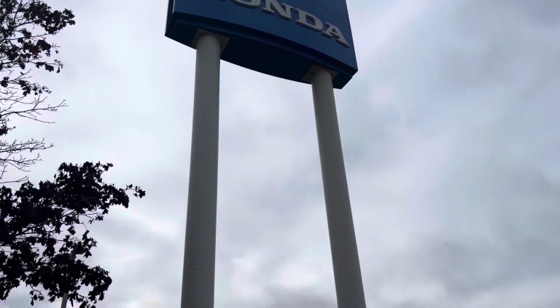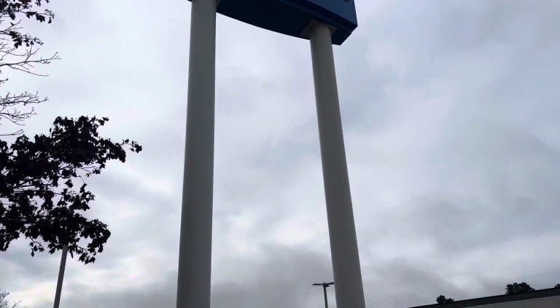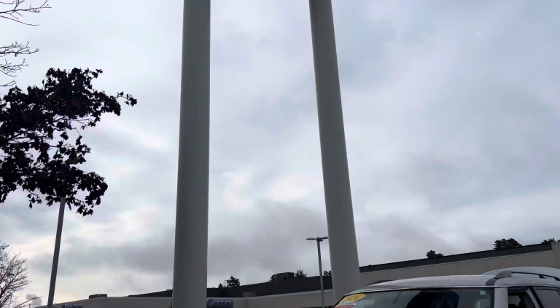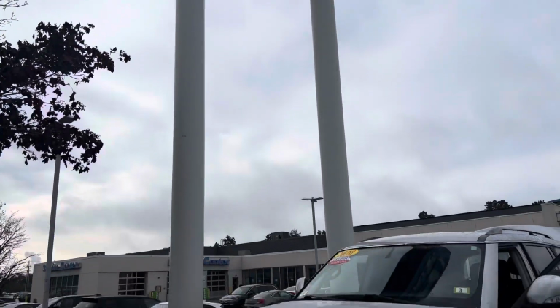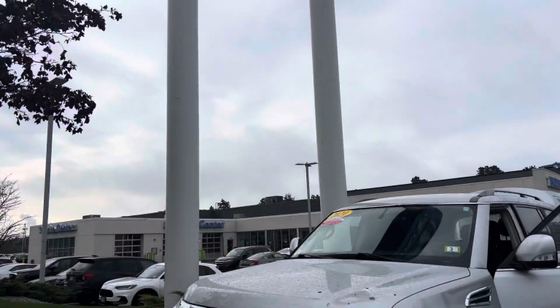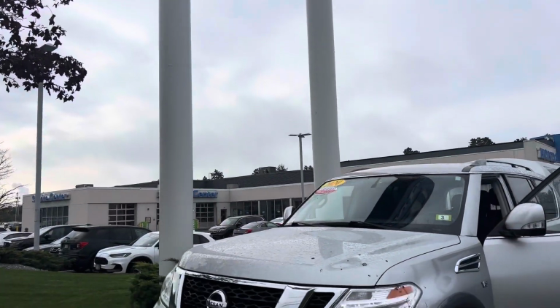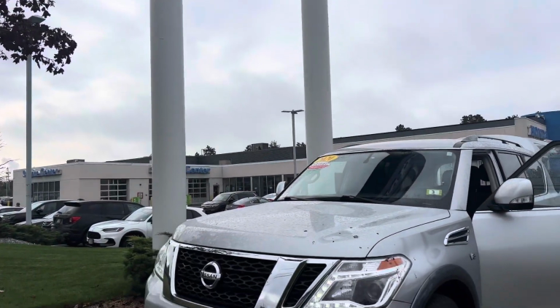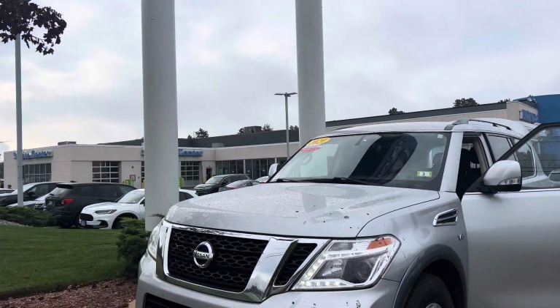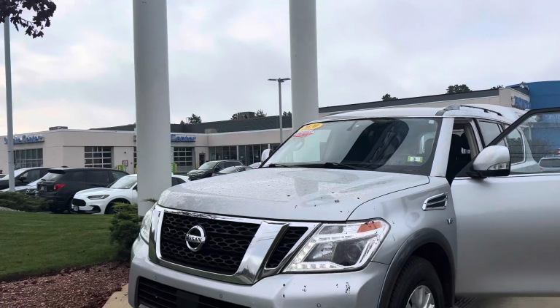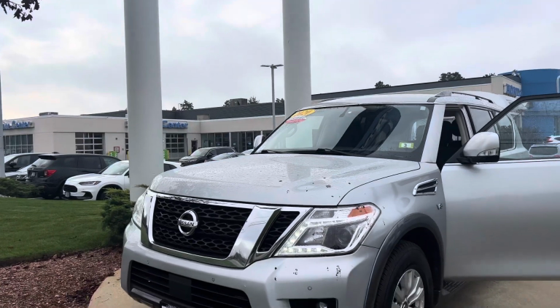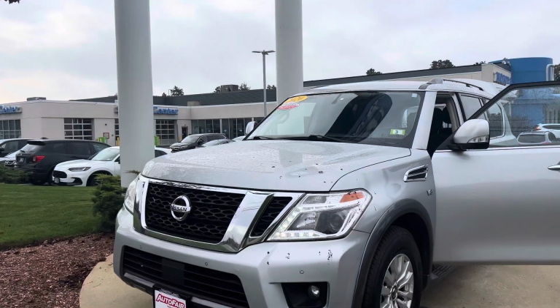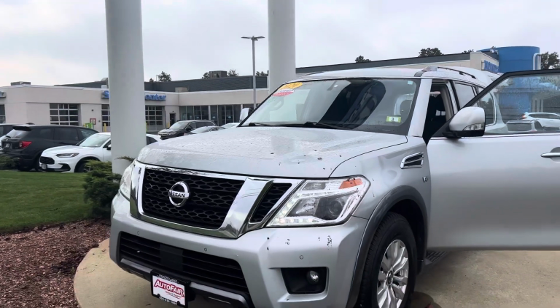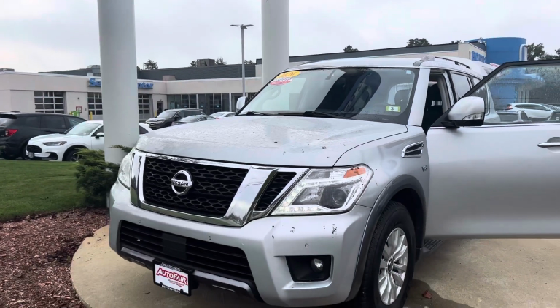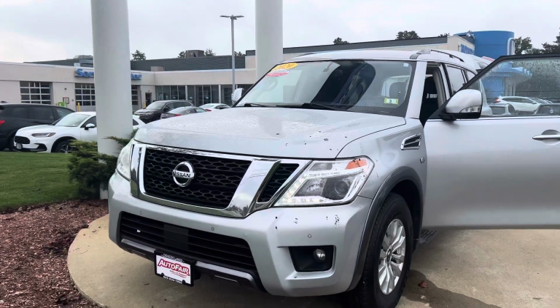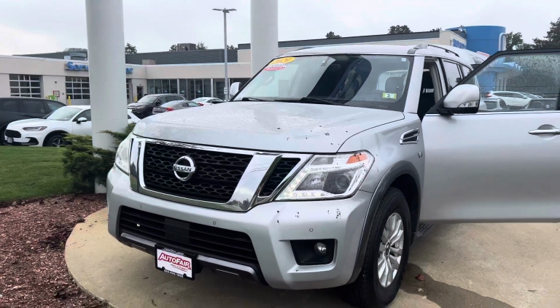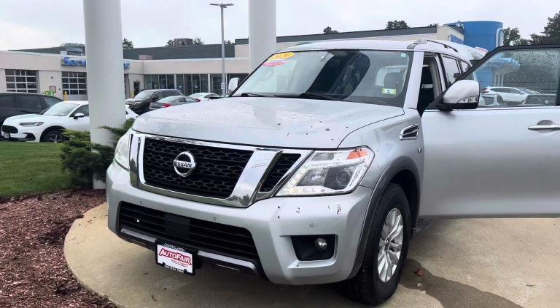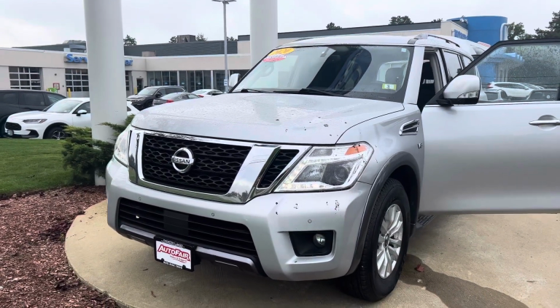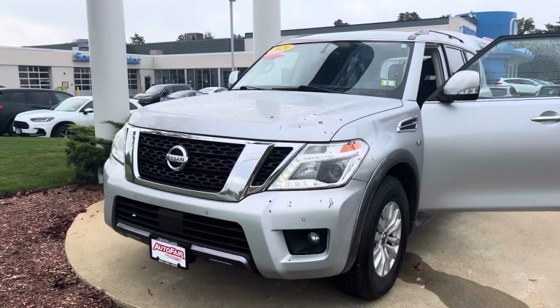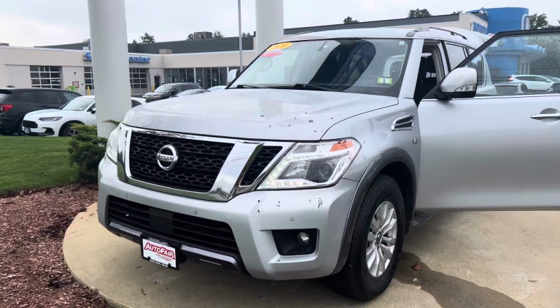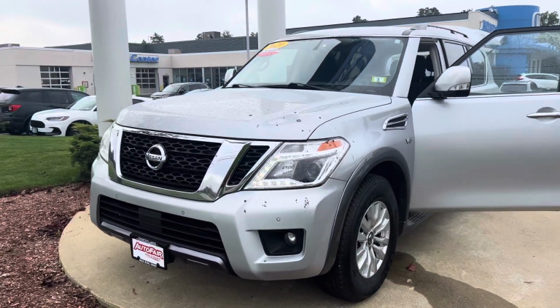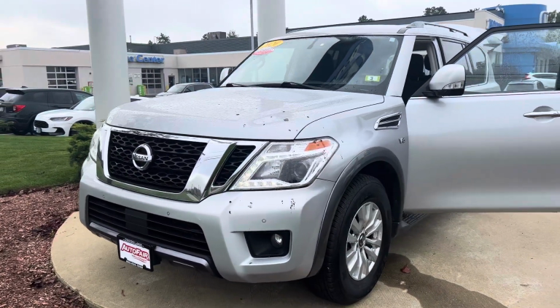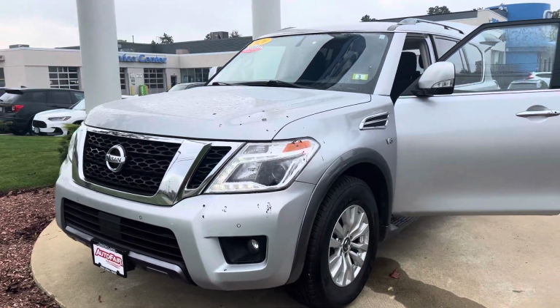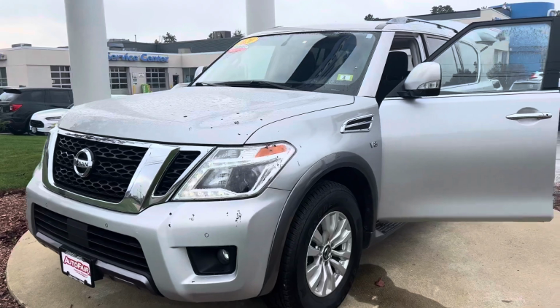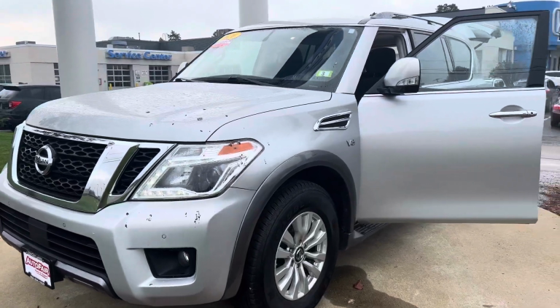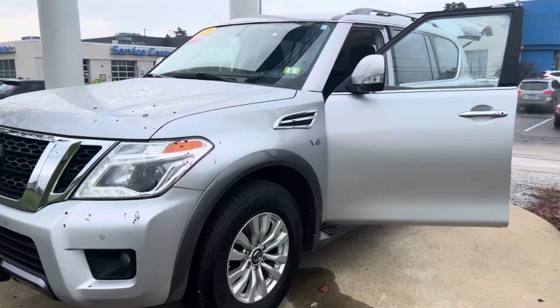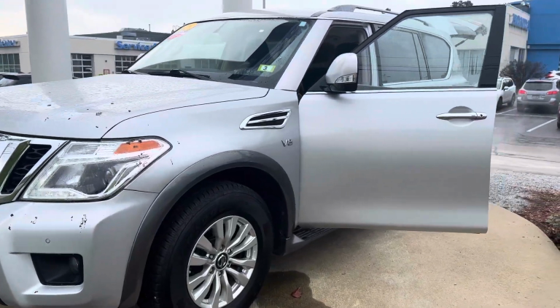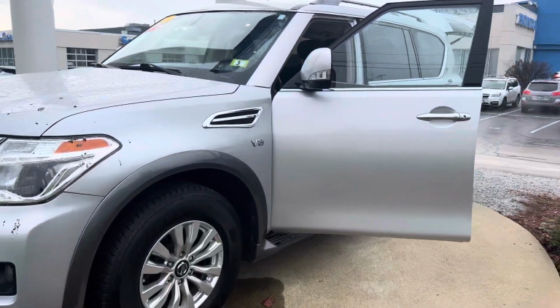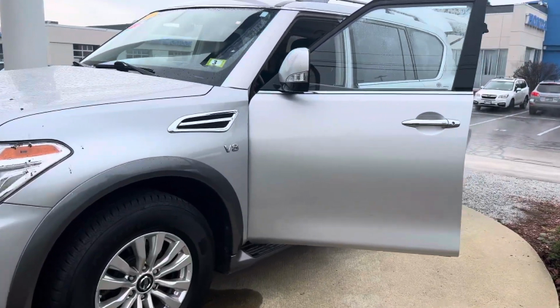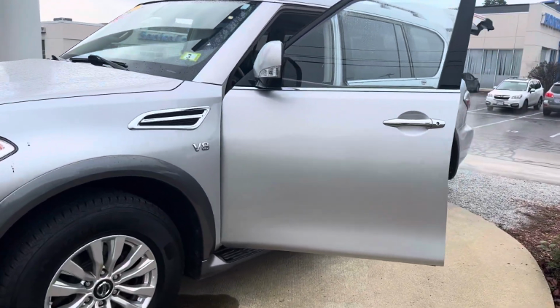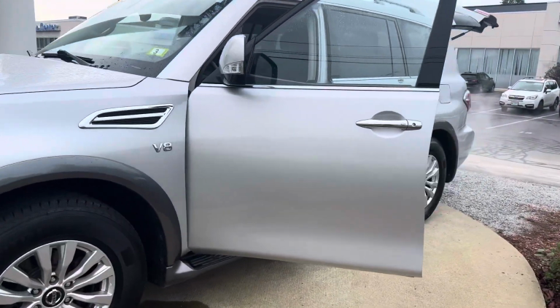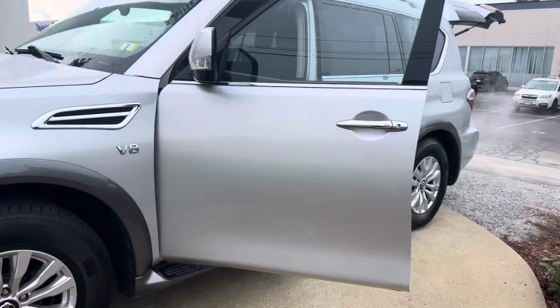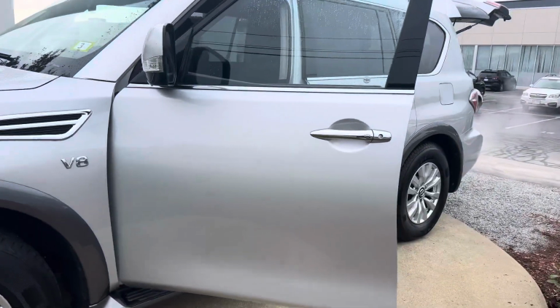Hey there Alyssa, this is Bob Black over at Autofare Honda in Manchester, New Hampshire. Thank you for your continued interest in this 2020 Nissan Armada — this is the SV trim level.